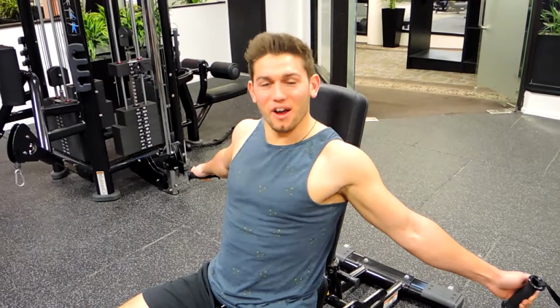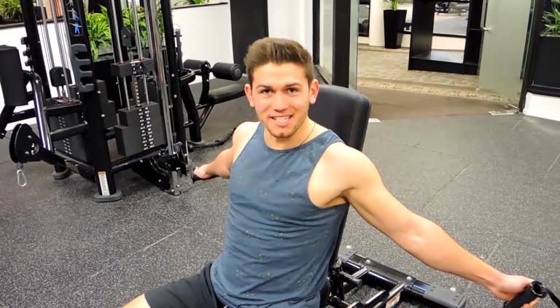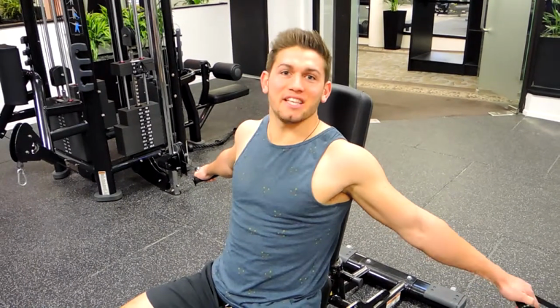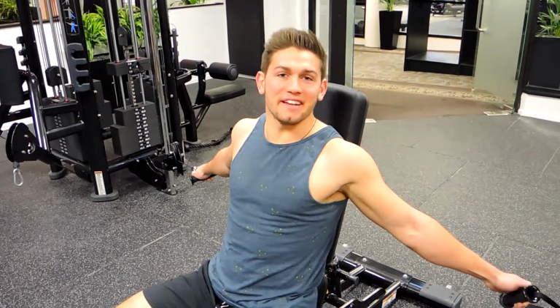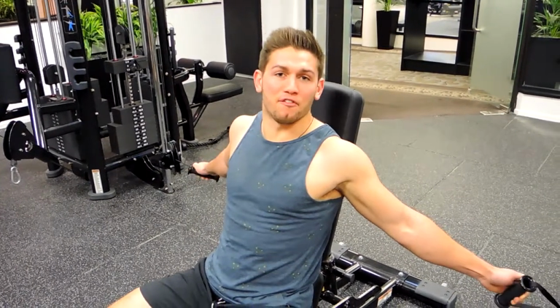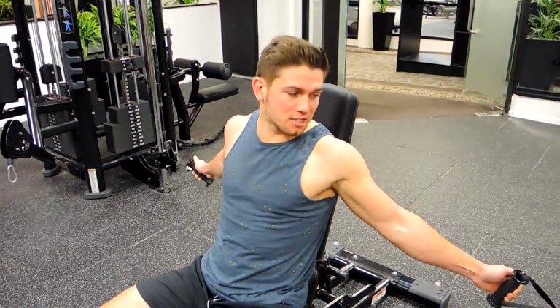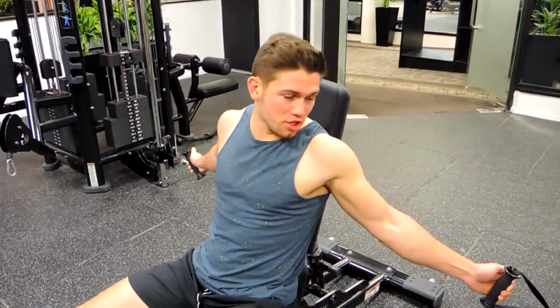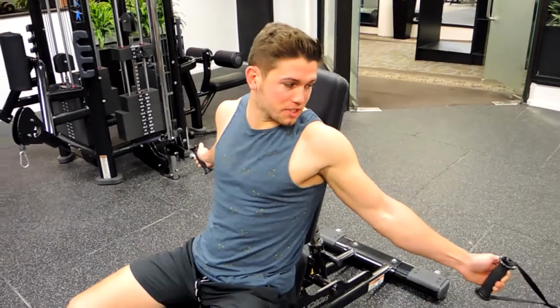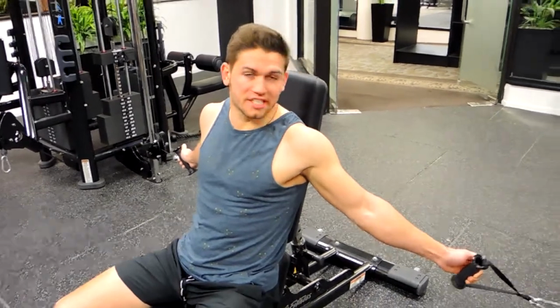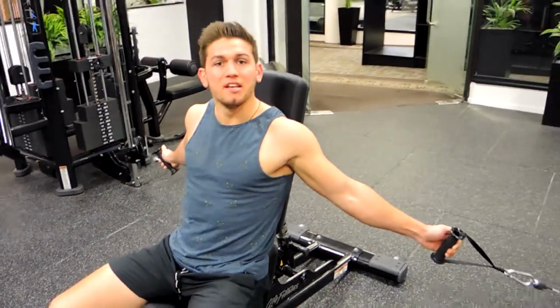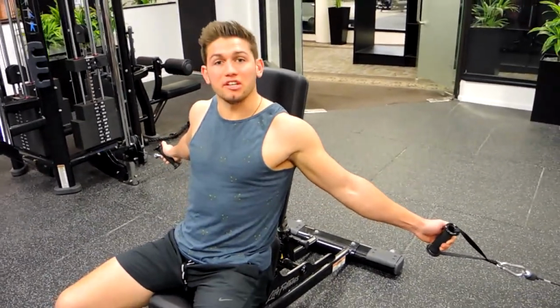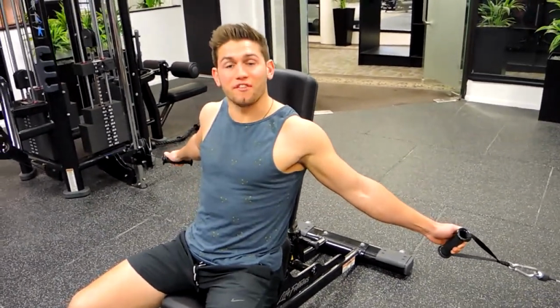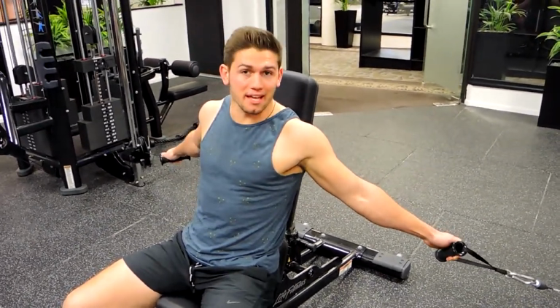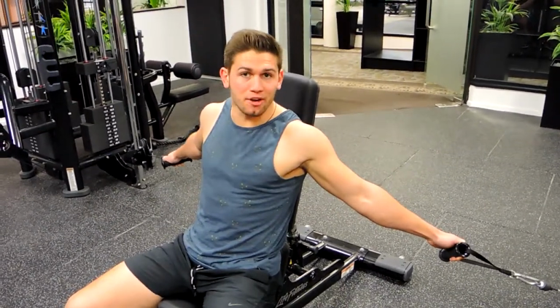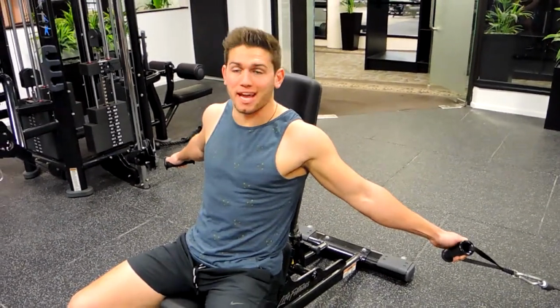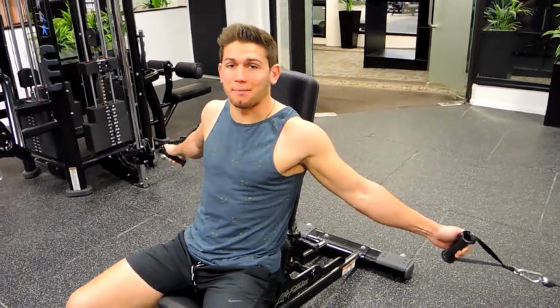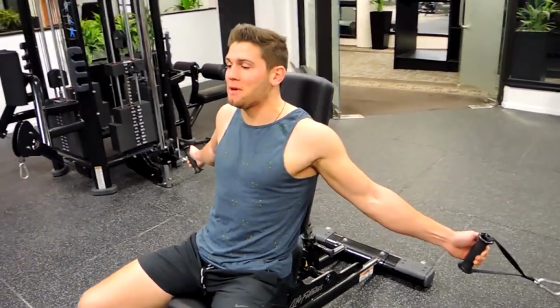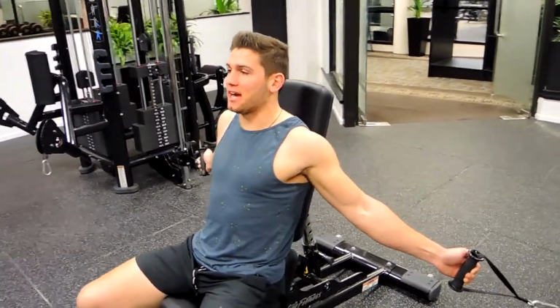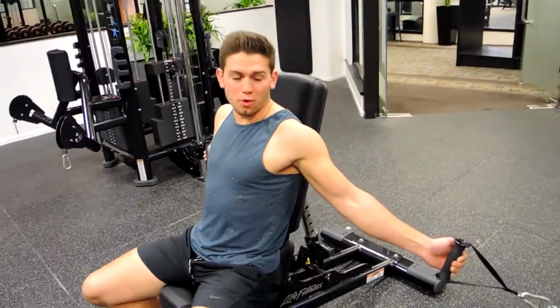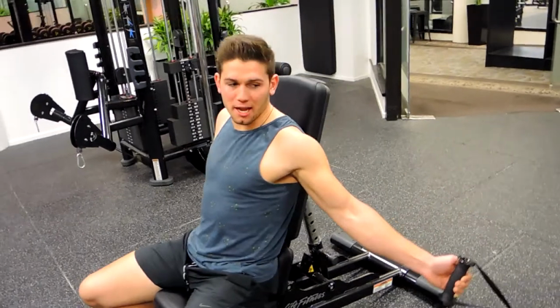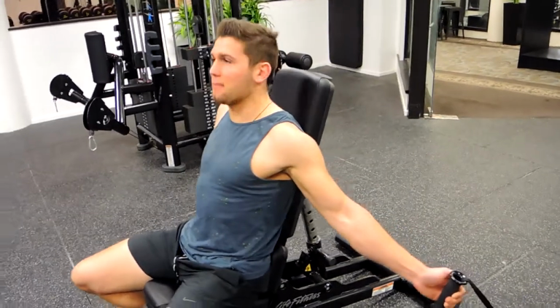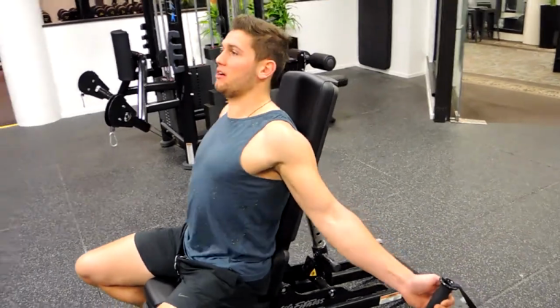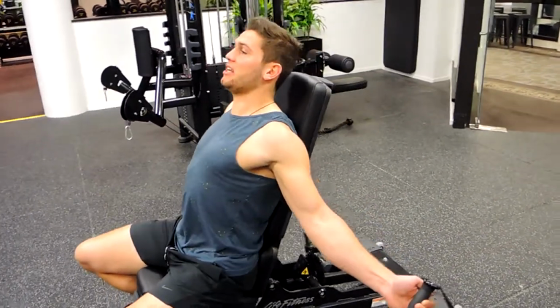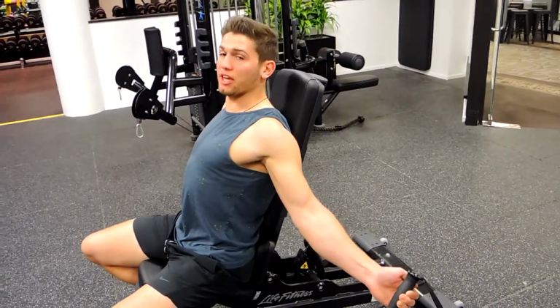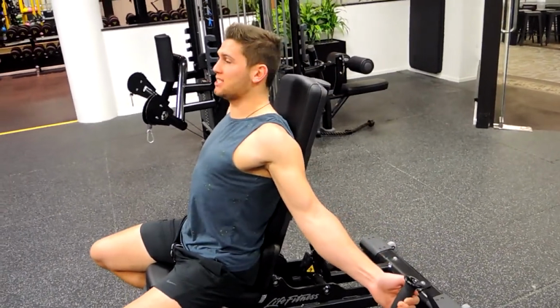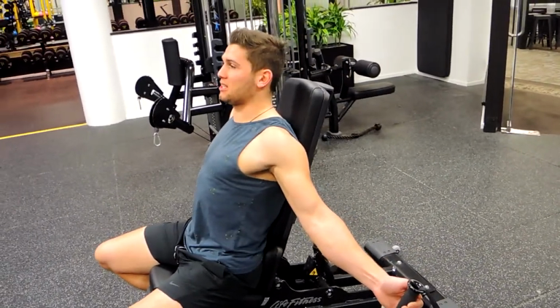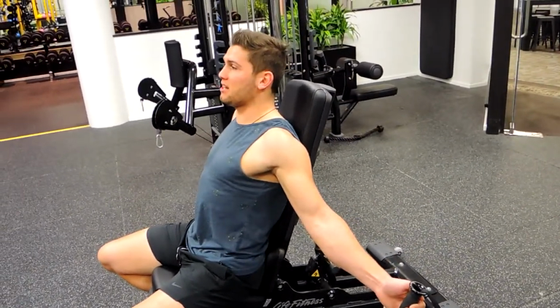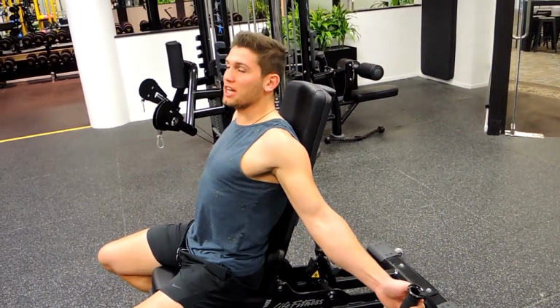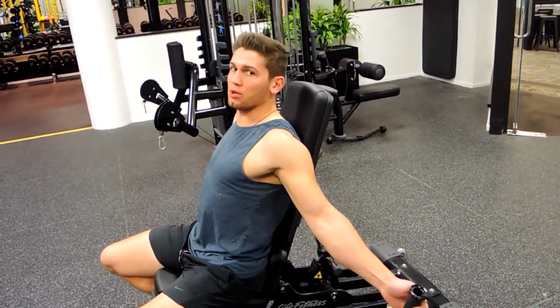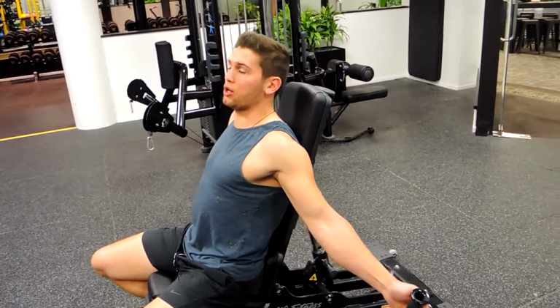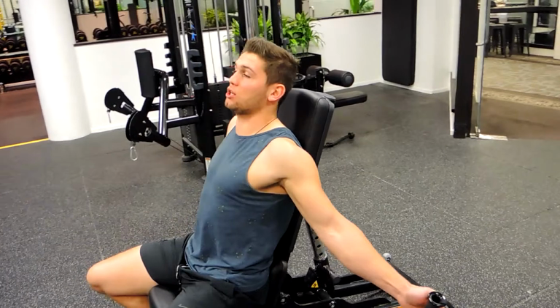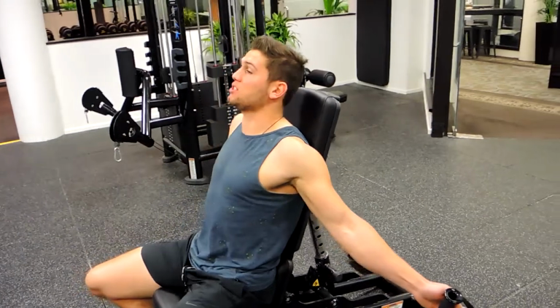These are the seated cable flyes. Position a seat so you're just in front of the anchor point of where the cables are coming from. Grab the cables and sit with your chest up in the seat, just like you would in a general press.